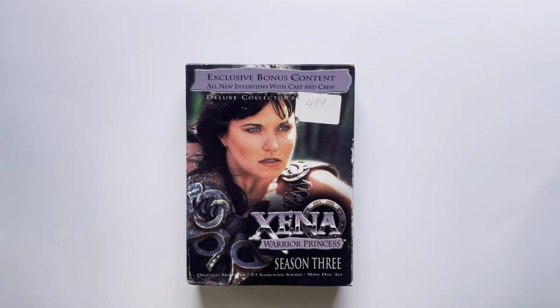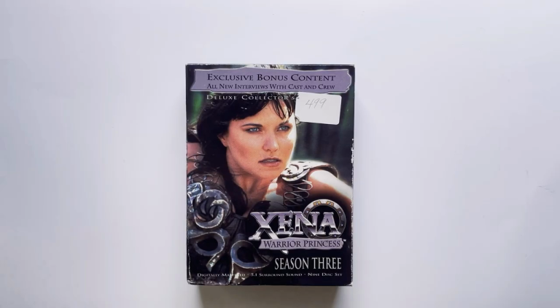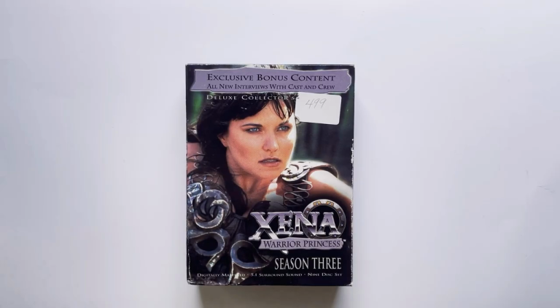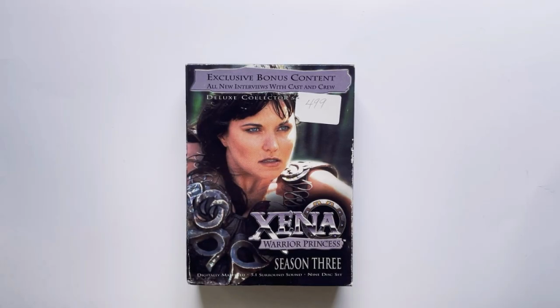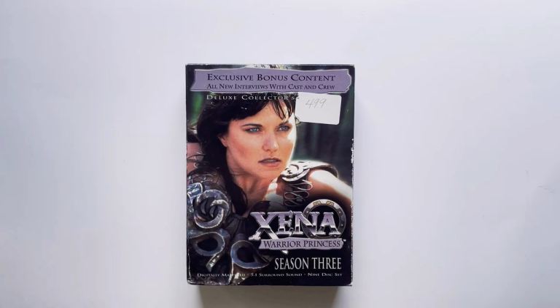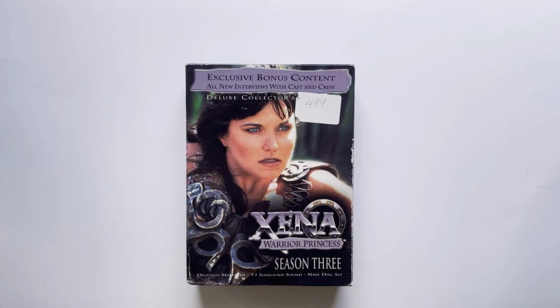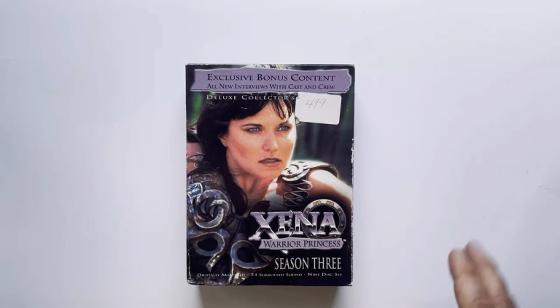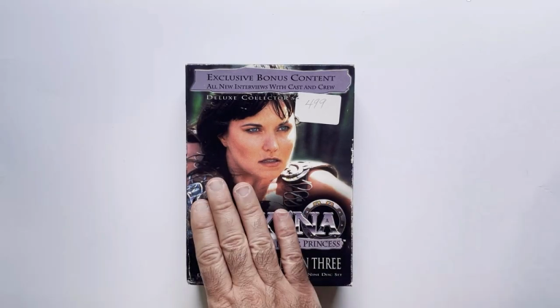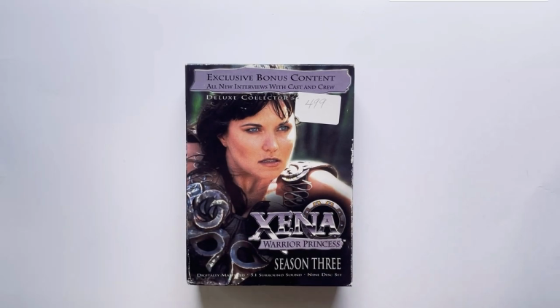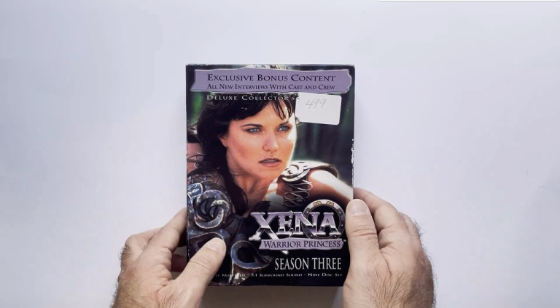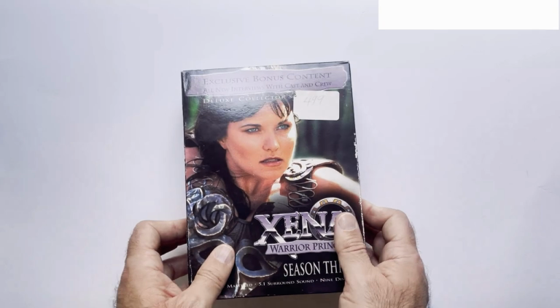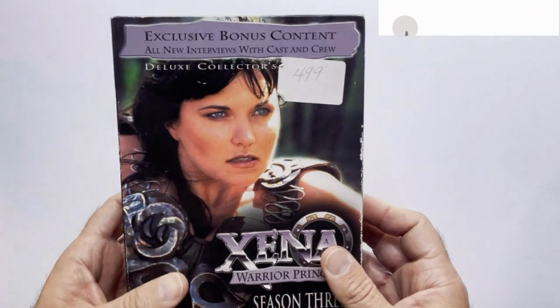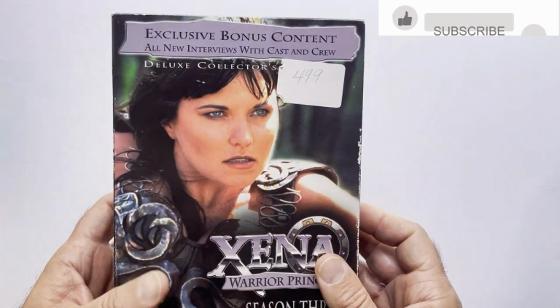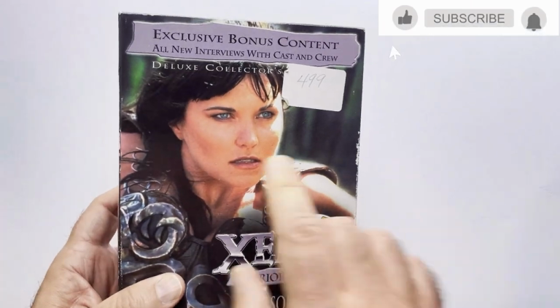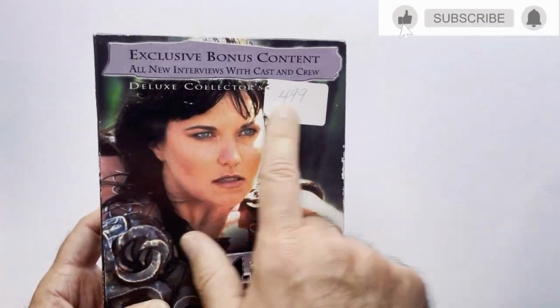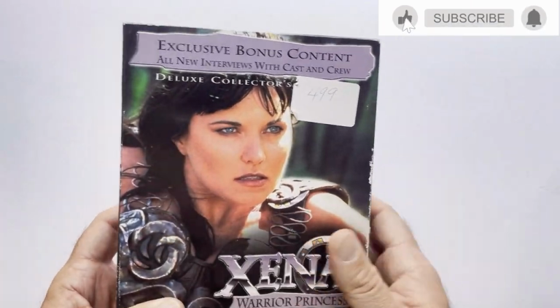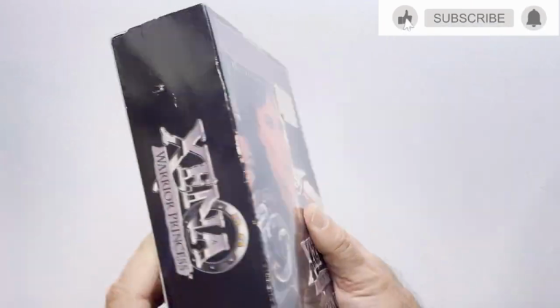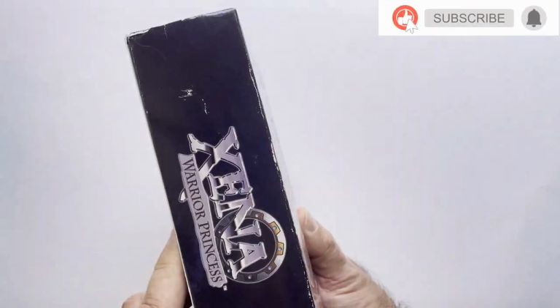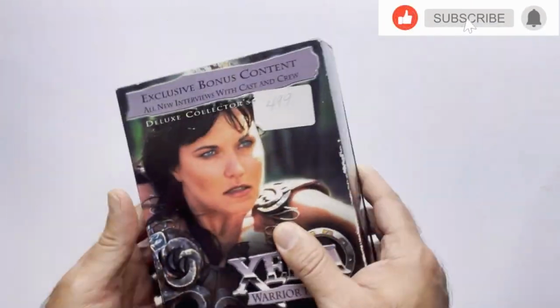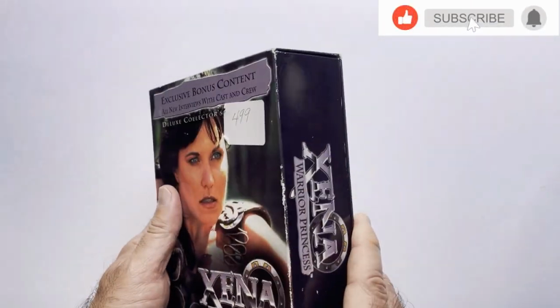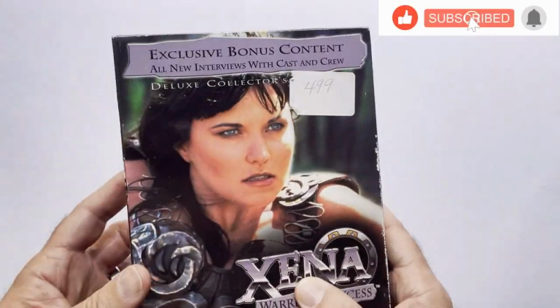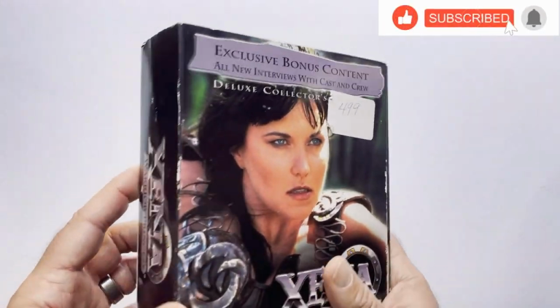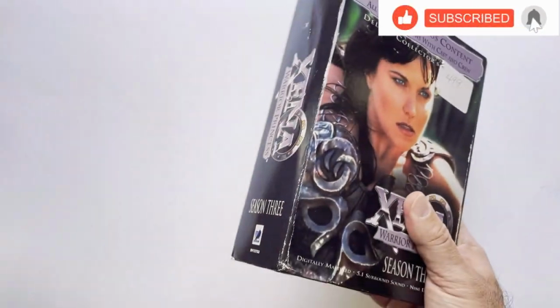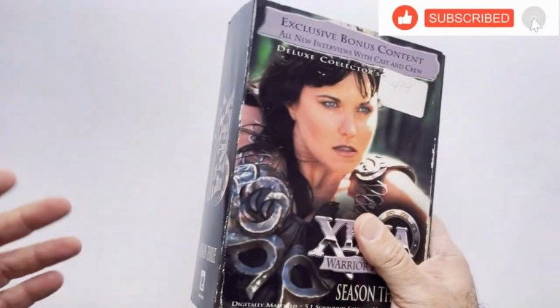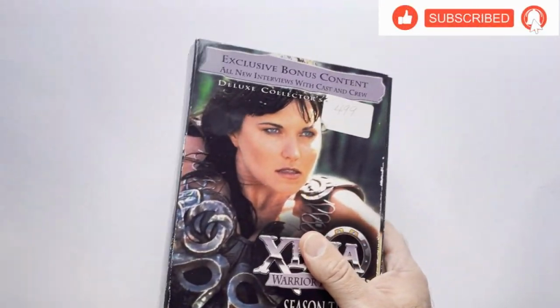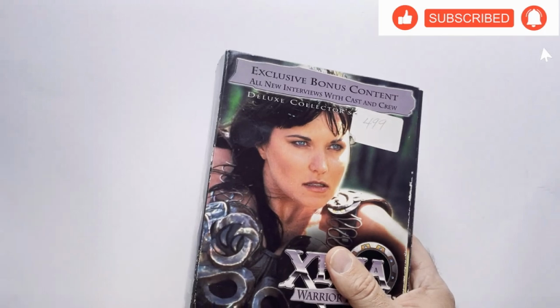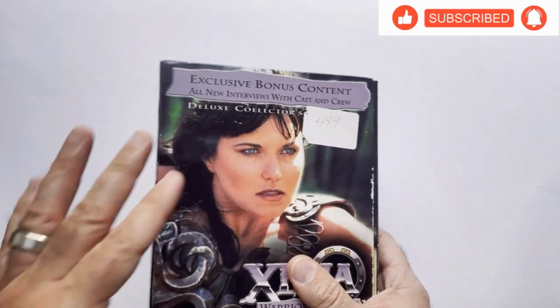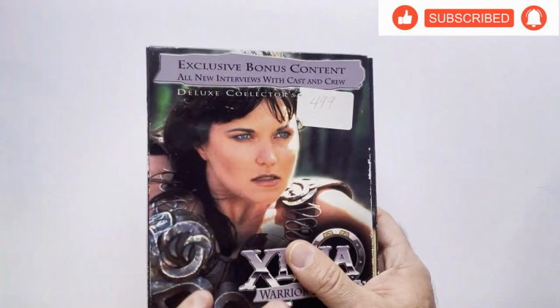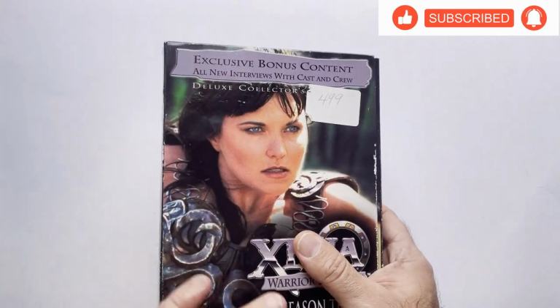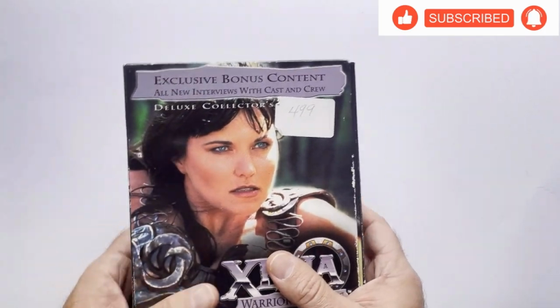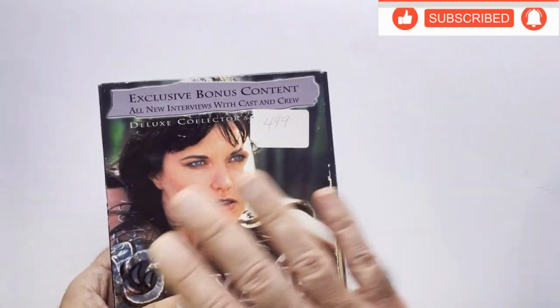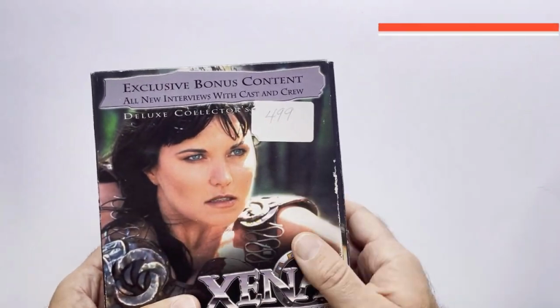Welcome back to RRR Random Rook Reviews. We have Xena Warrior Princess Season 3 Deluxe Collector's Edition box set here. I do have Season 2, but it's sealed. I'm going to keep it sealed.